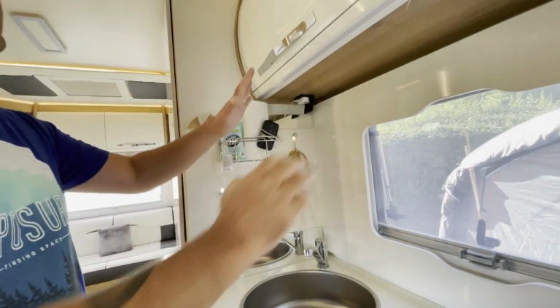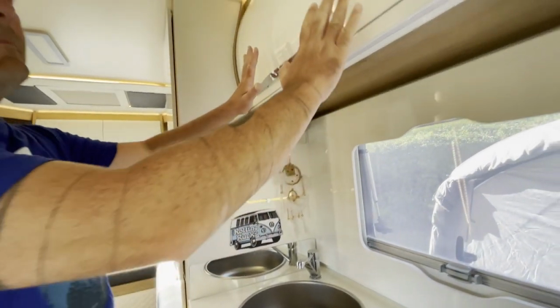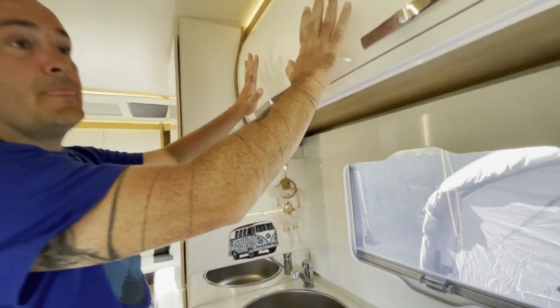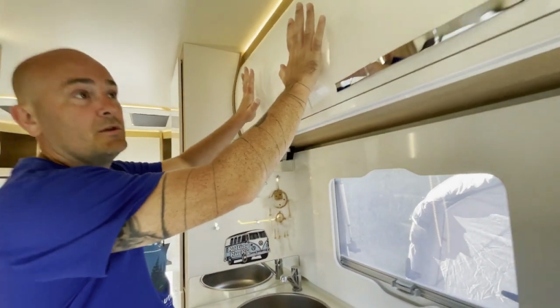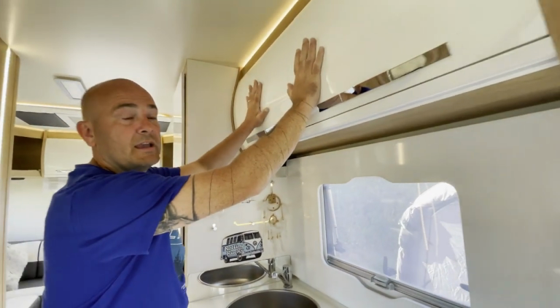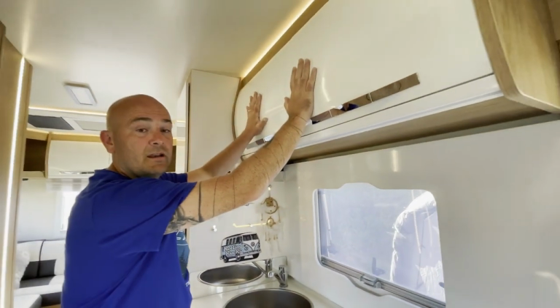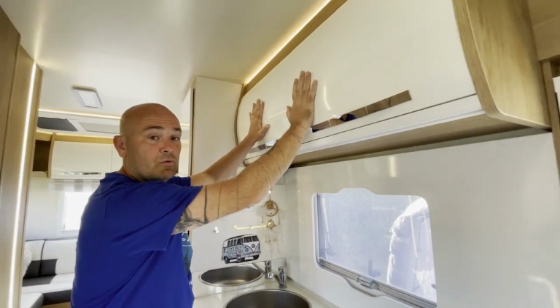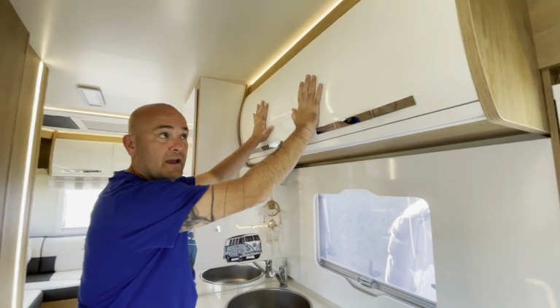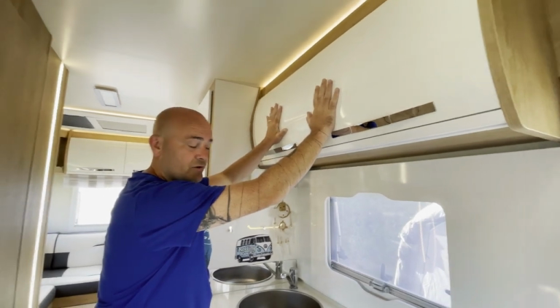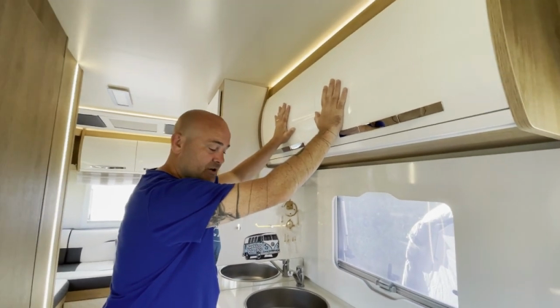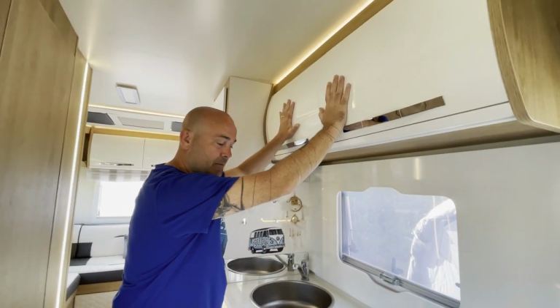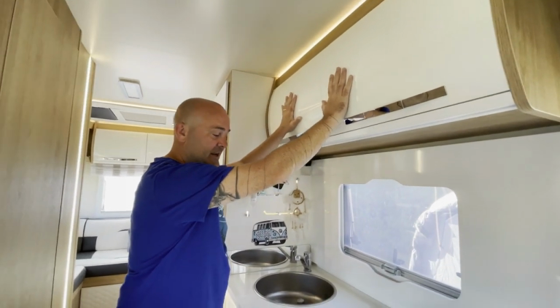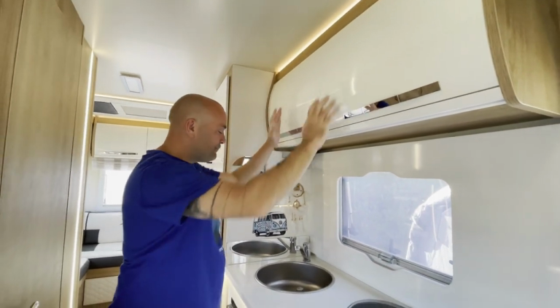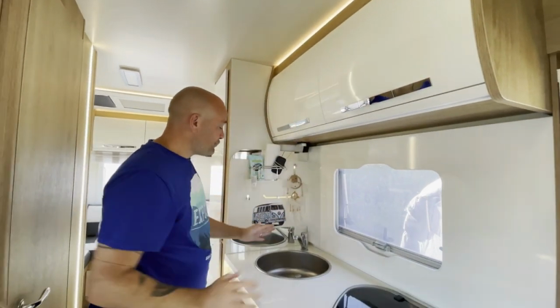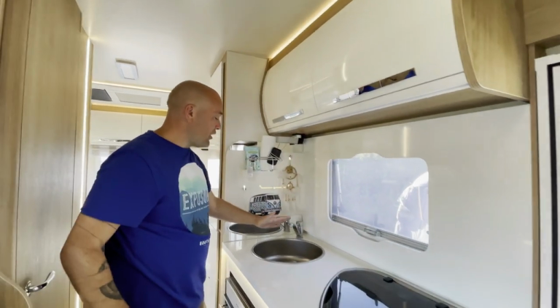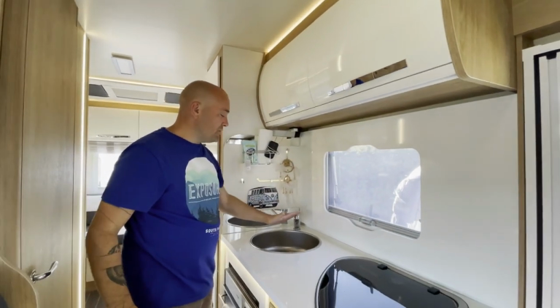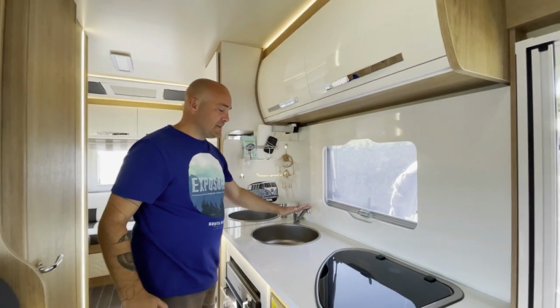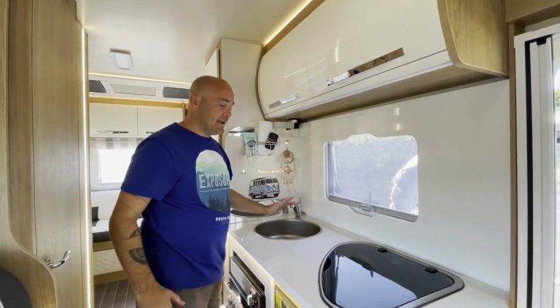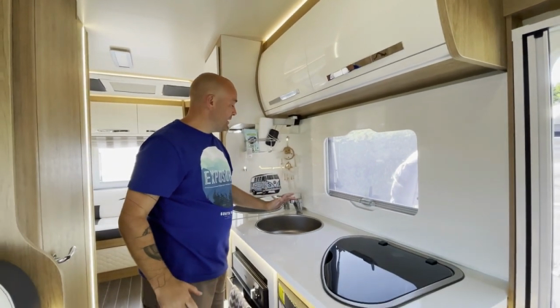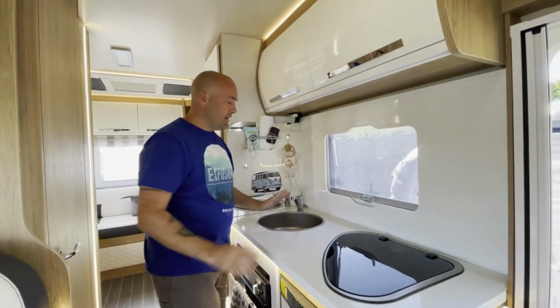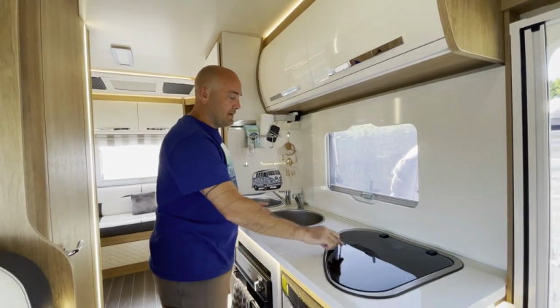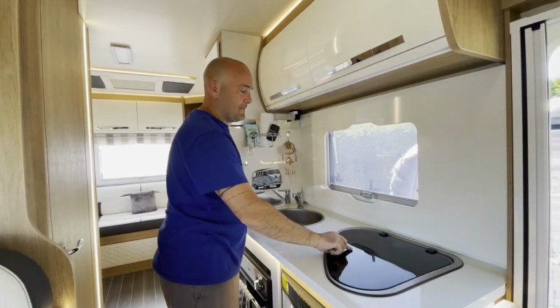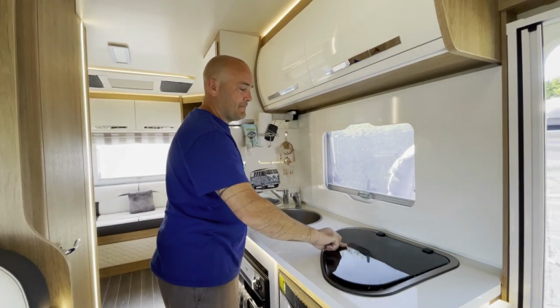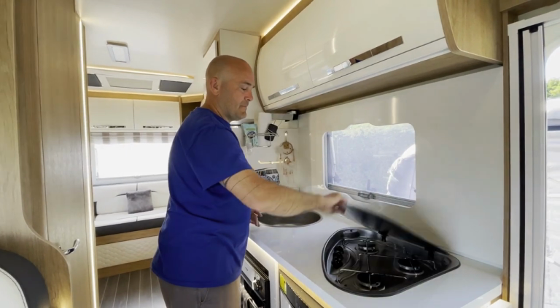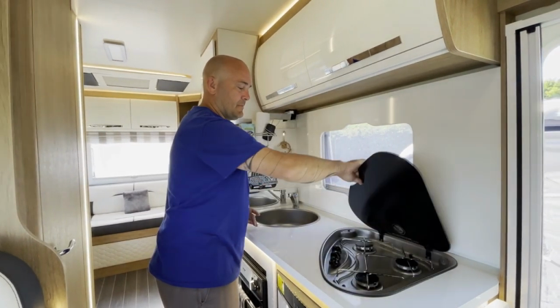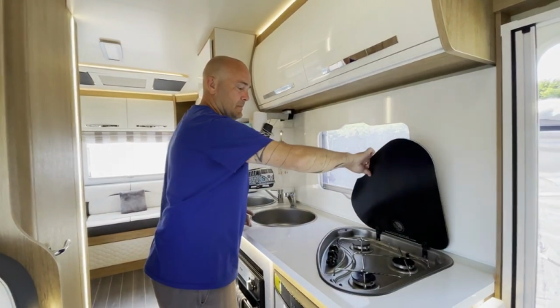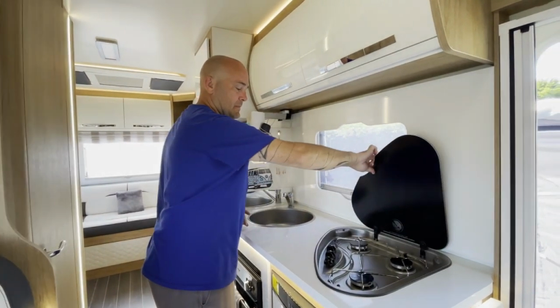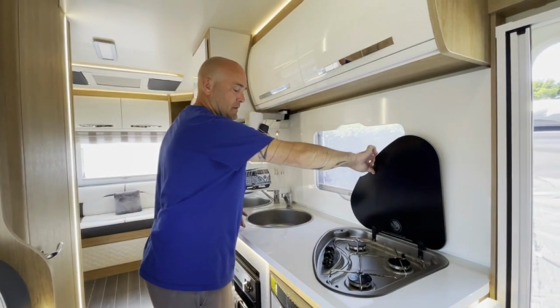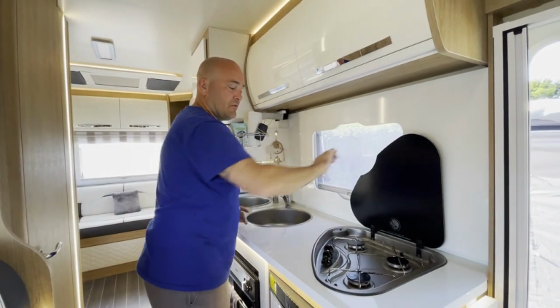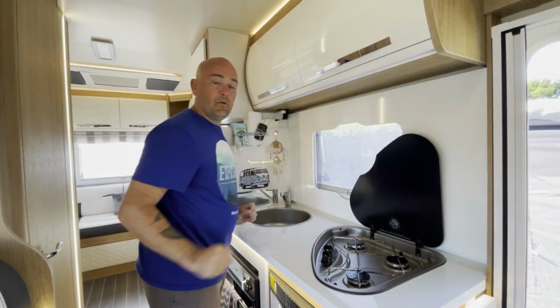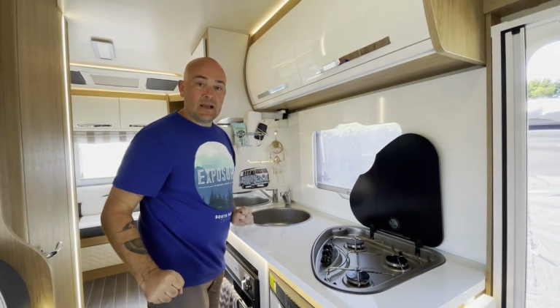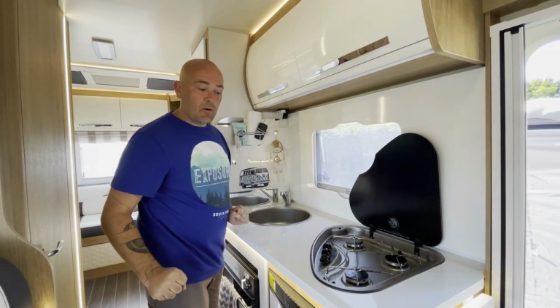You've got two overhead storage compartments here, your sink, and your three-burner gas hob.